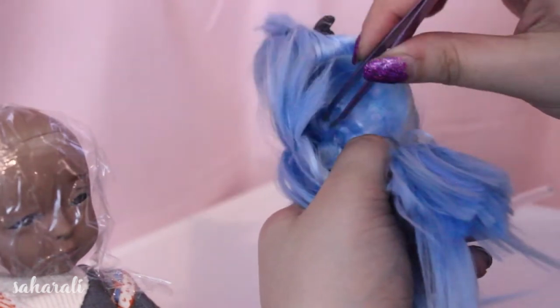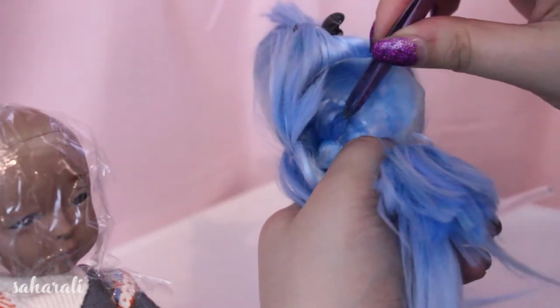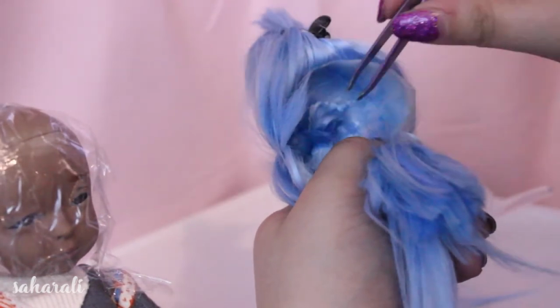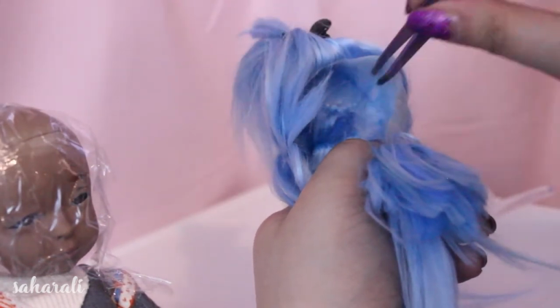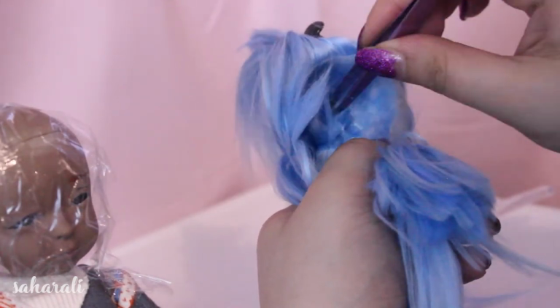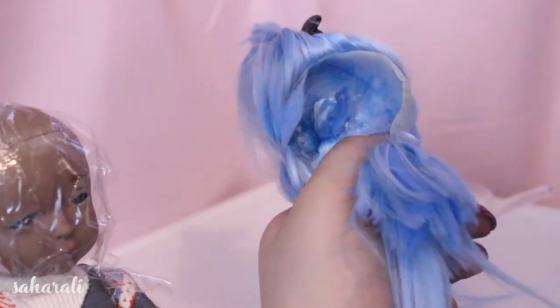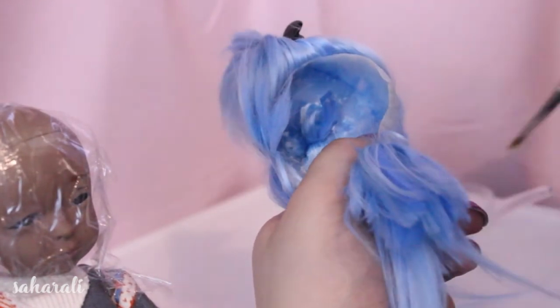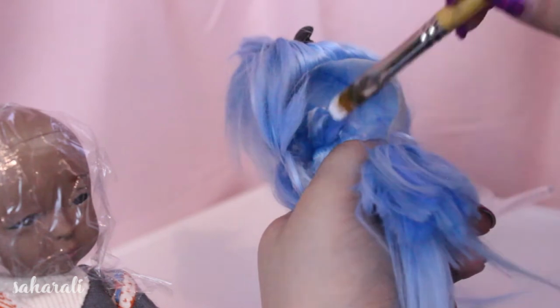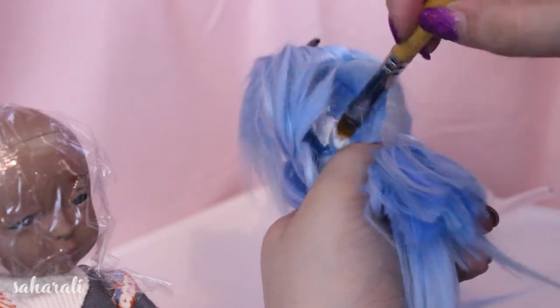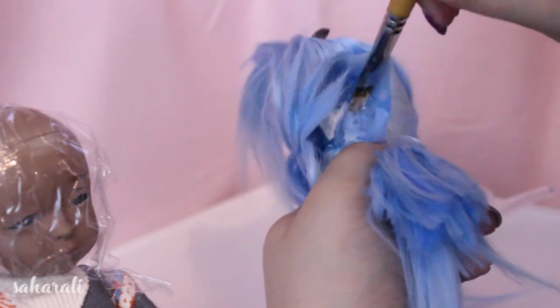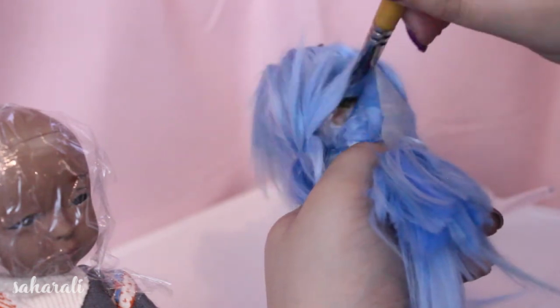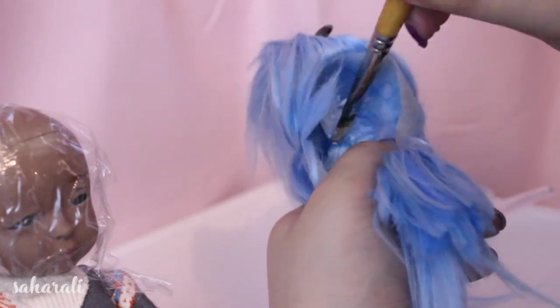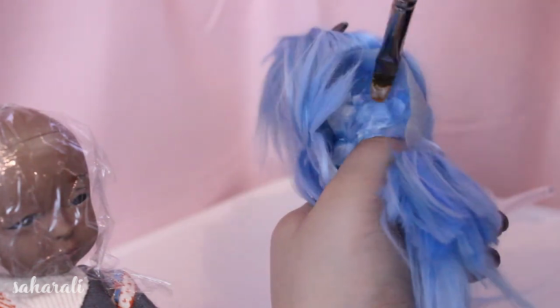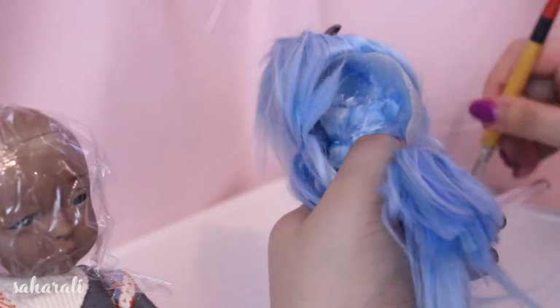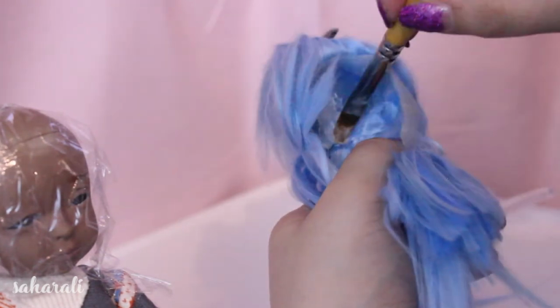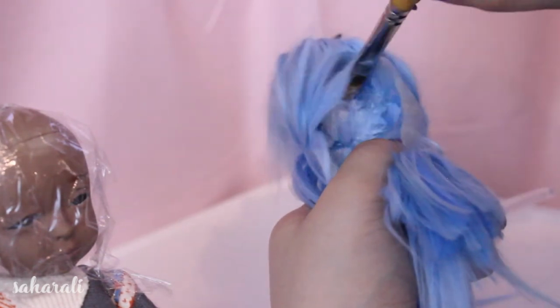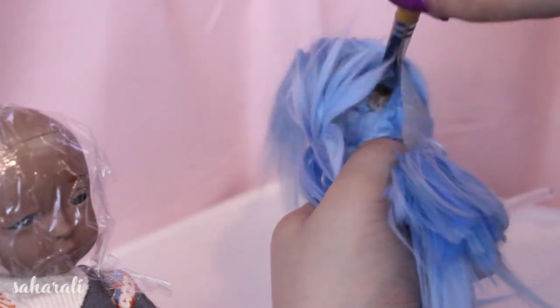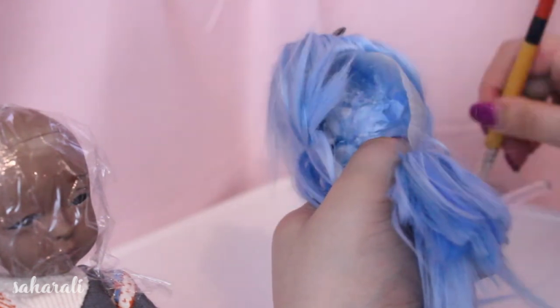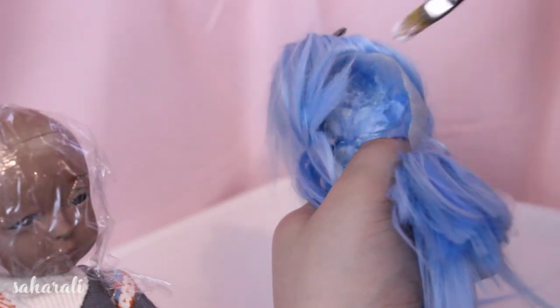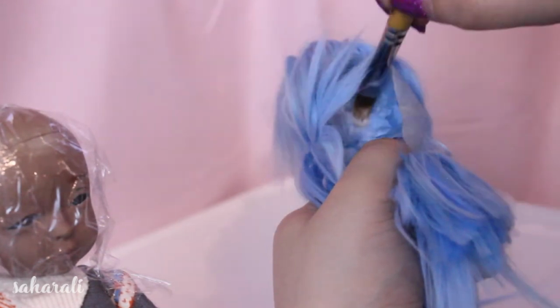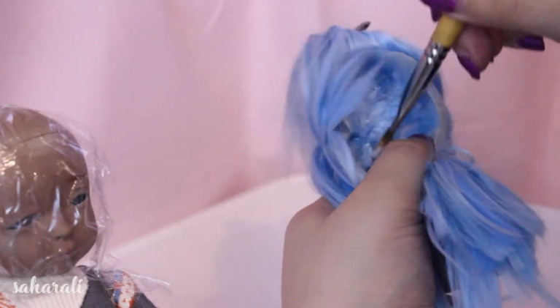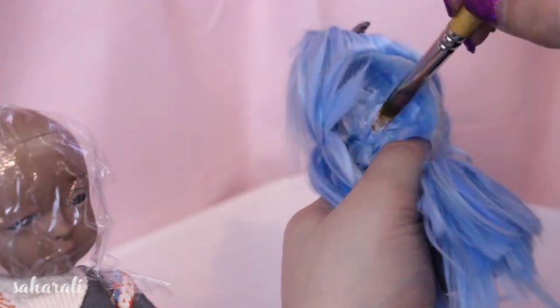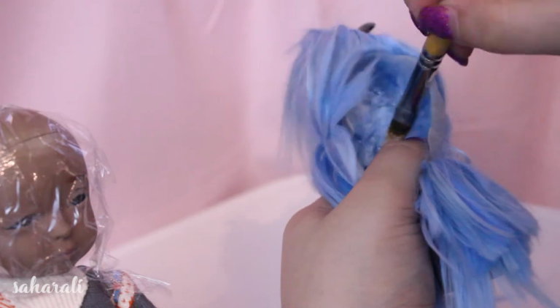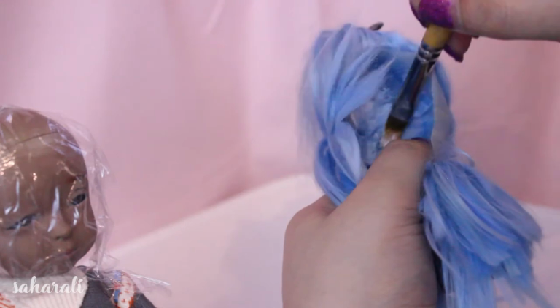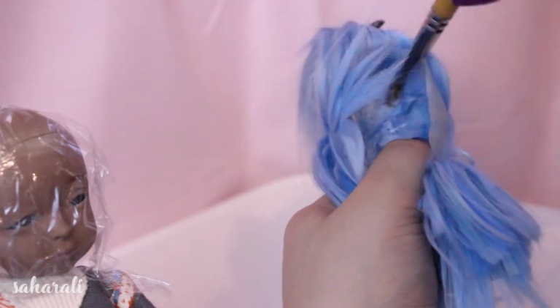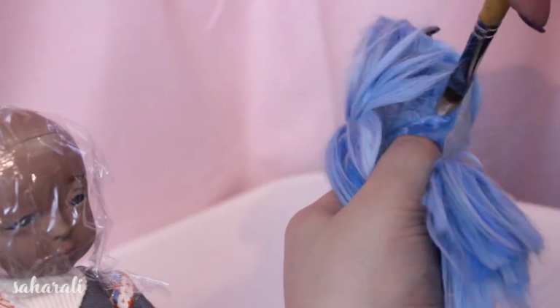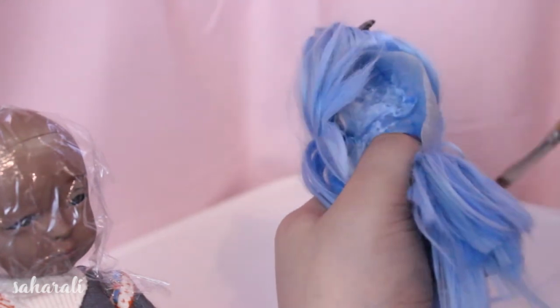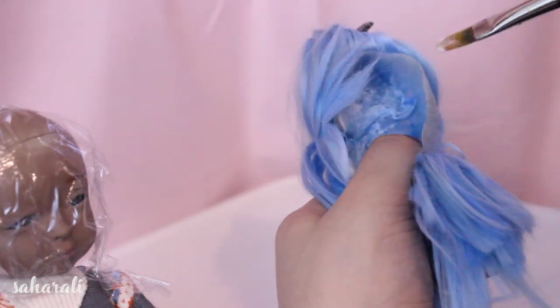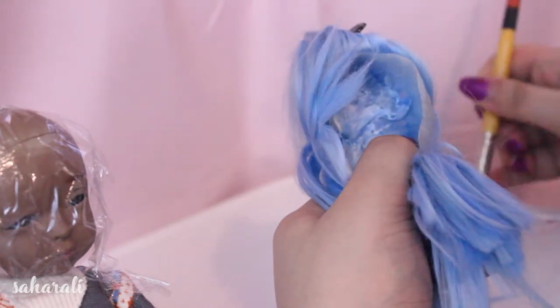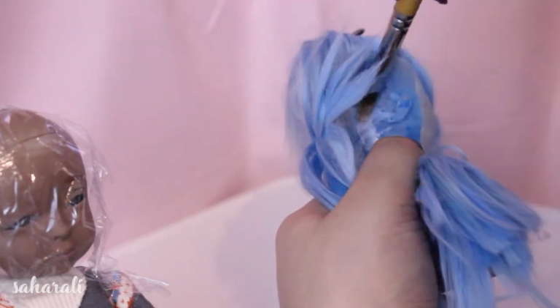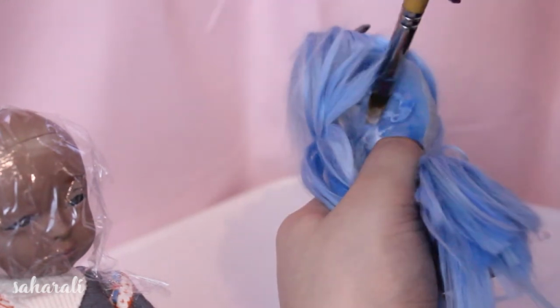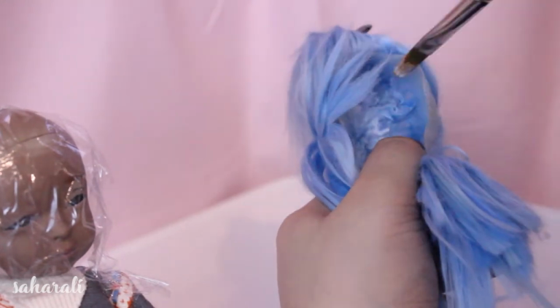Sometimes it's easier to put in all the wefts you want and then glue them in place. That's what I did here and it's honestly far easier sometimes. So push in the bunch of wefts, spread them out and then glue them in place.